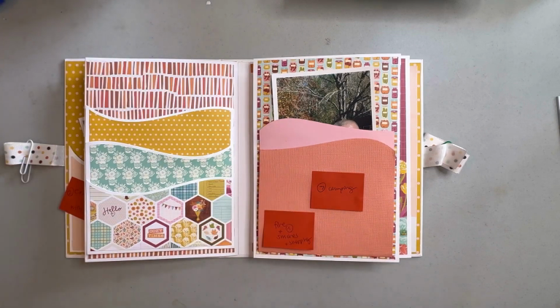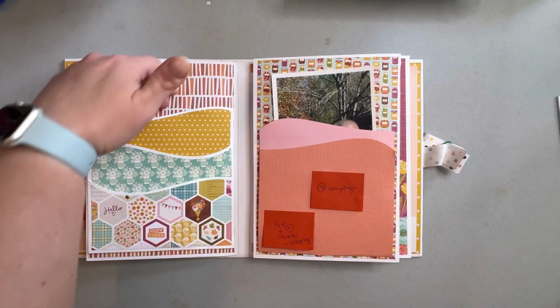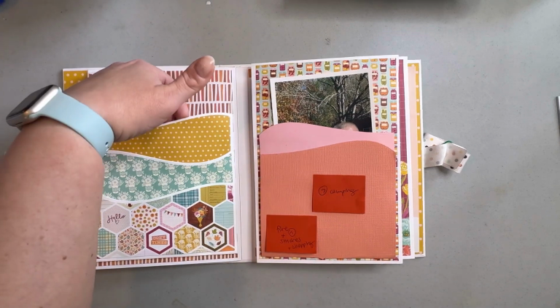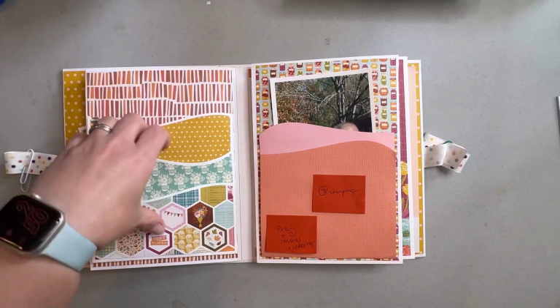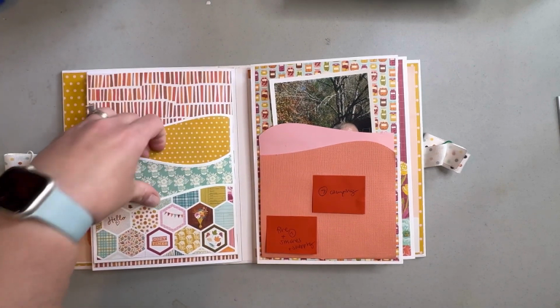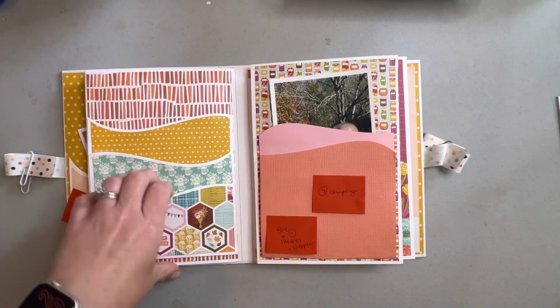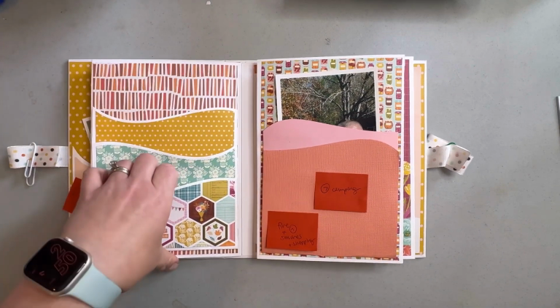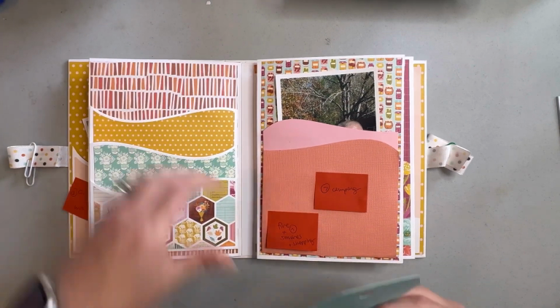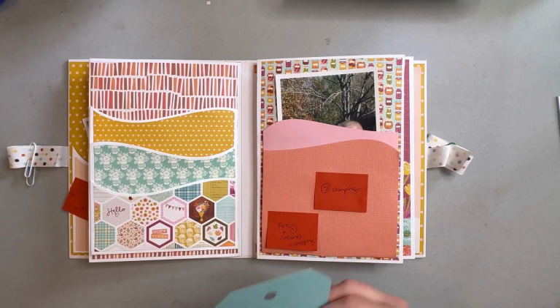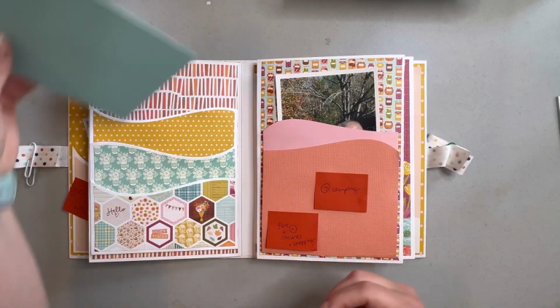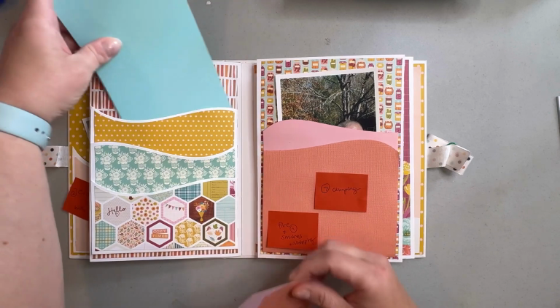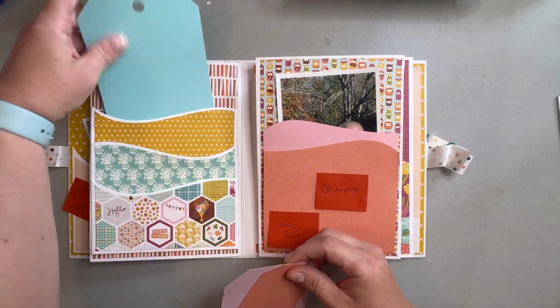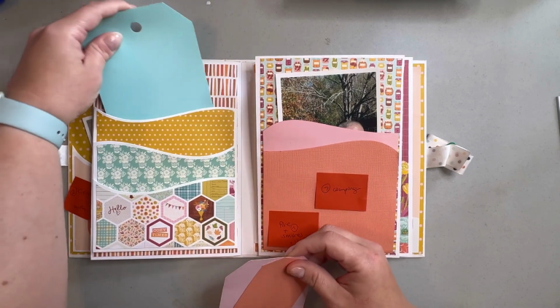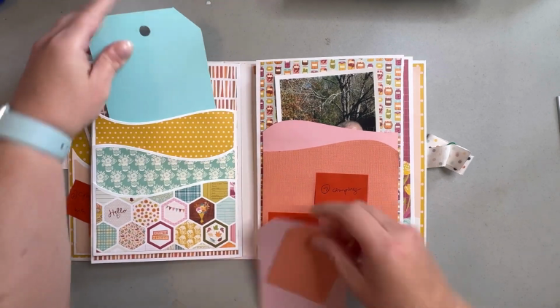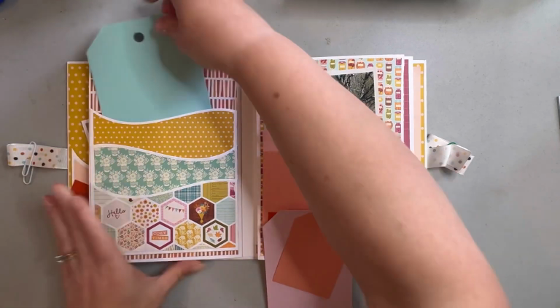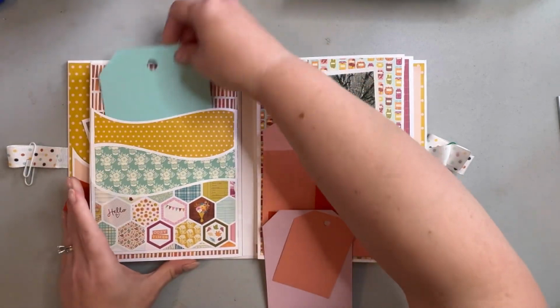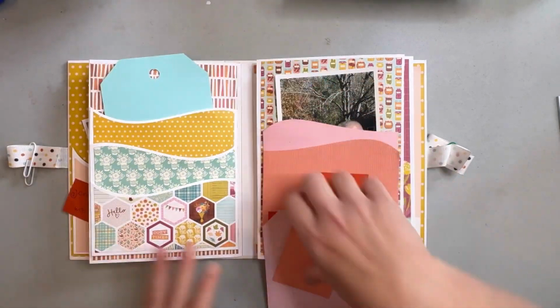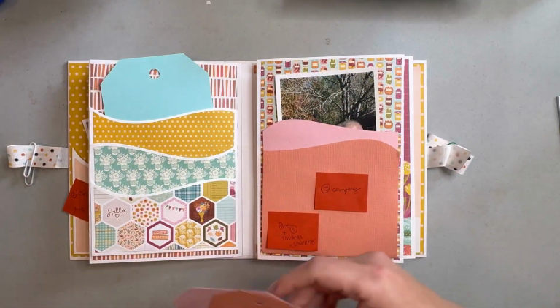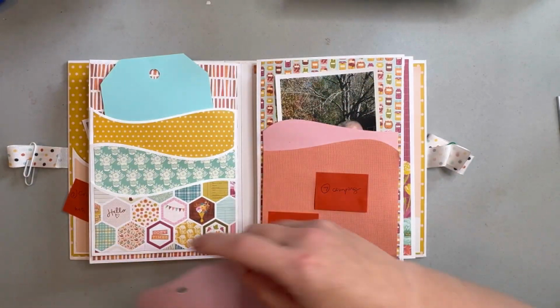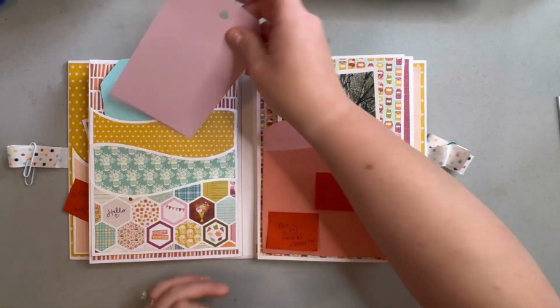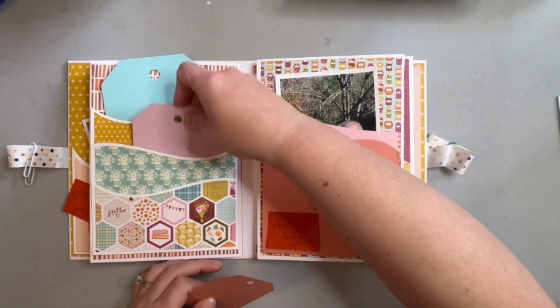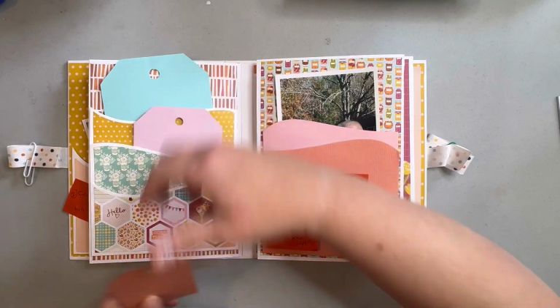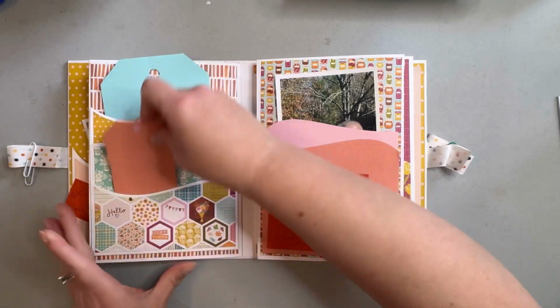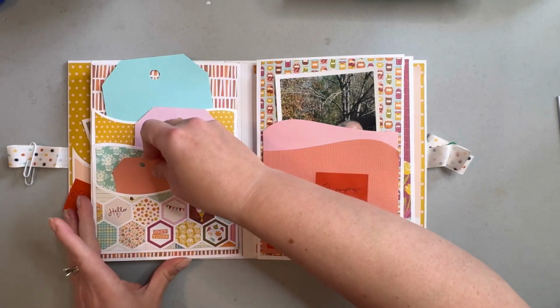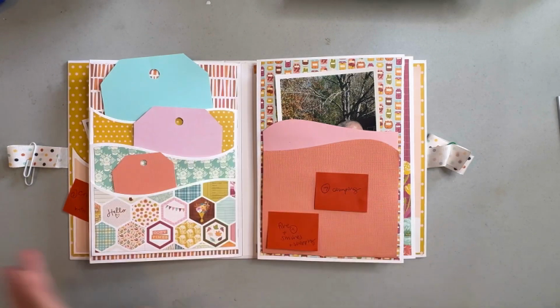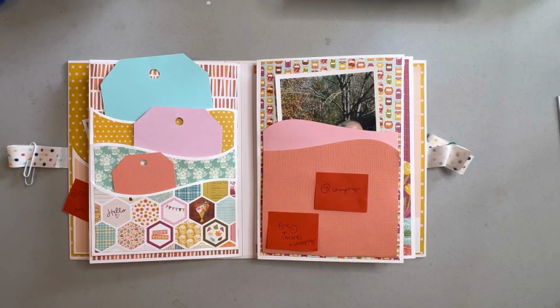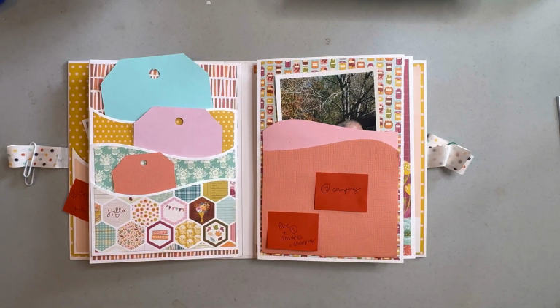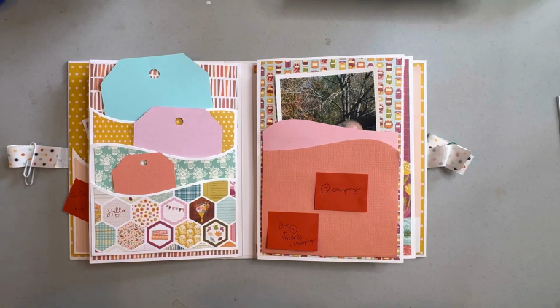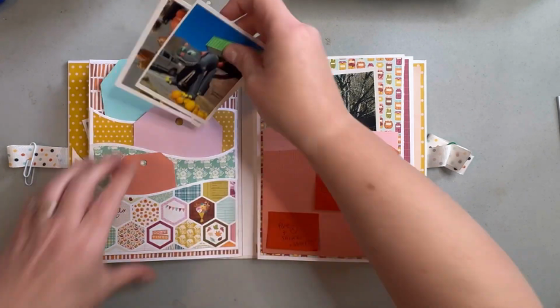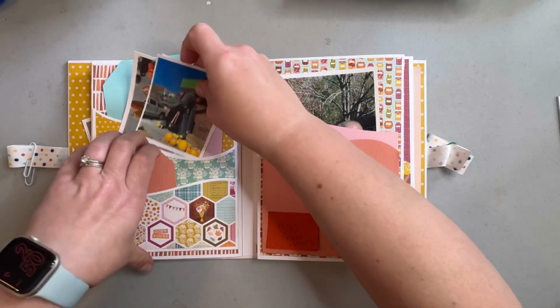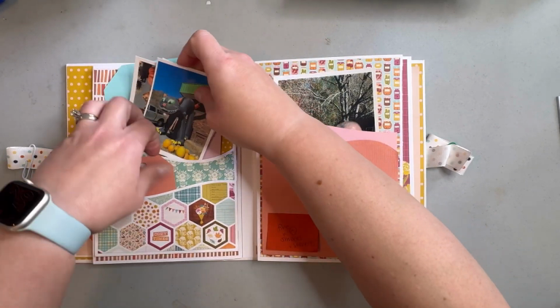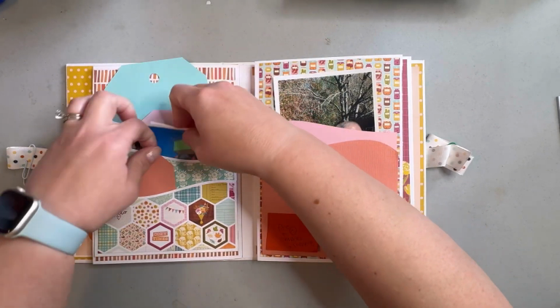We just chose to make some more tags and leave room to embellish those and put stuff on them. I'll have this big one back here.